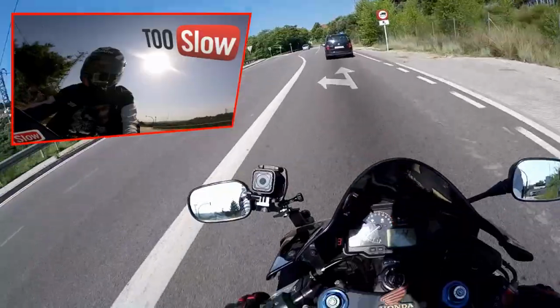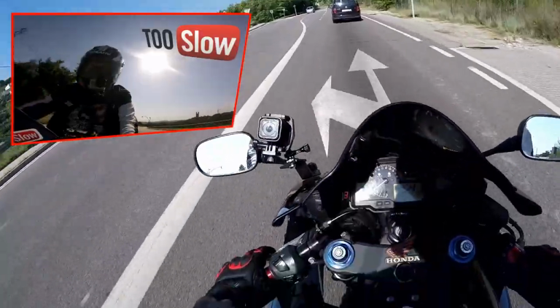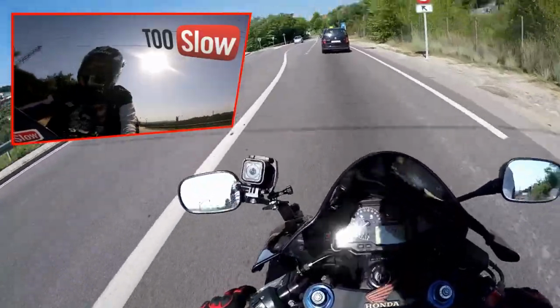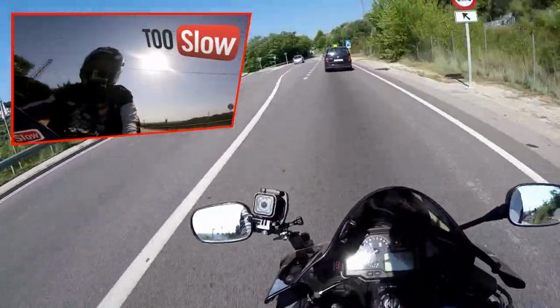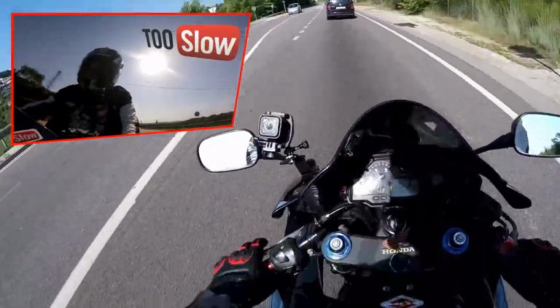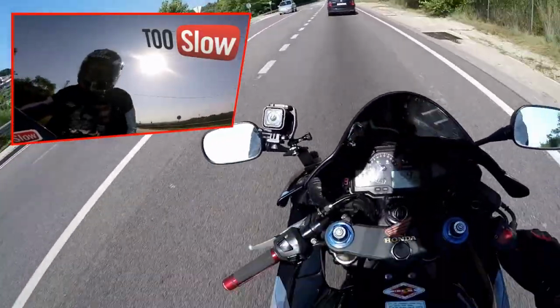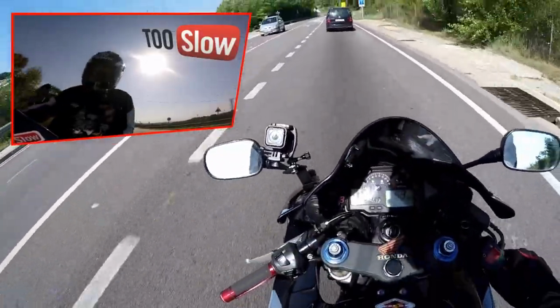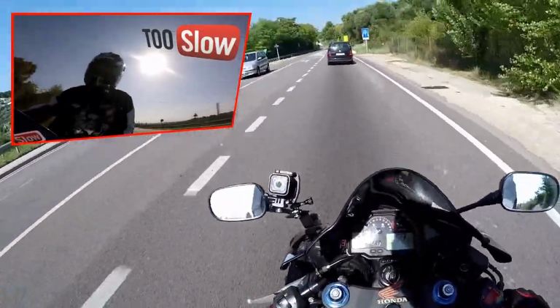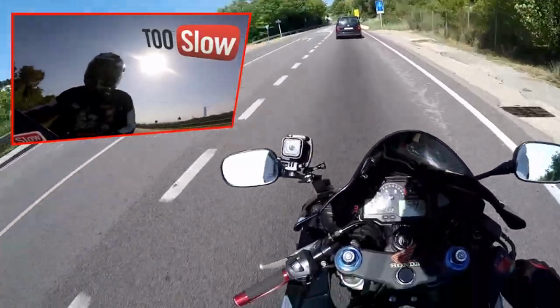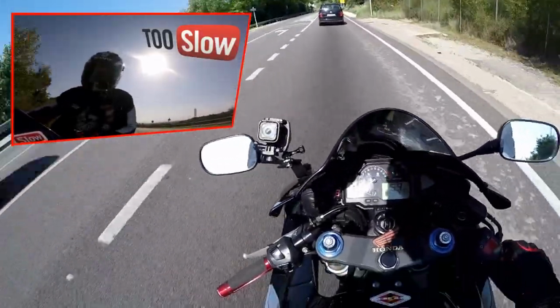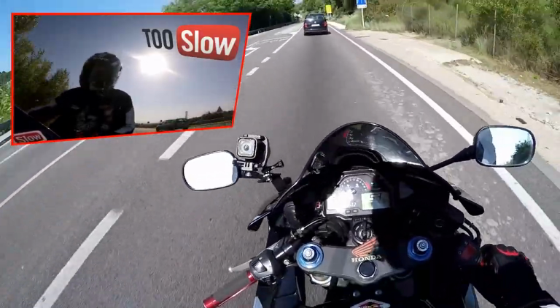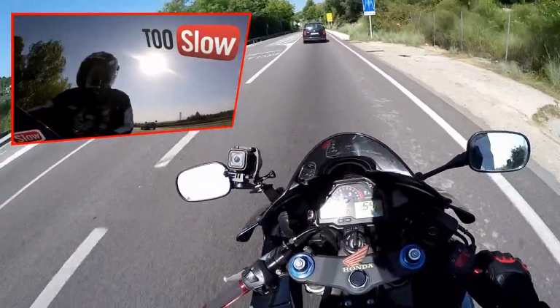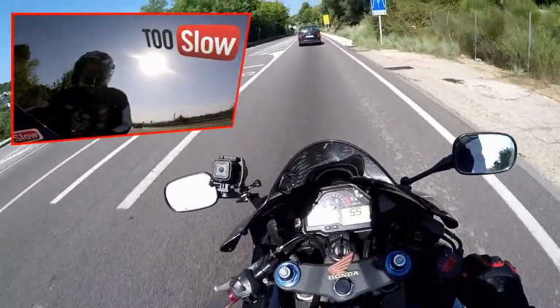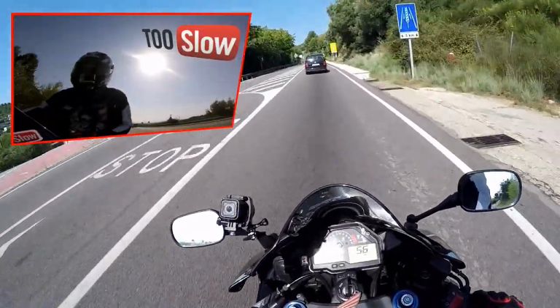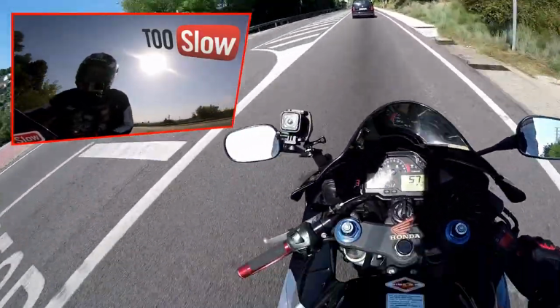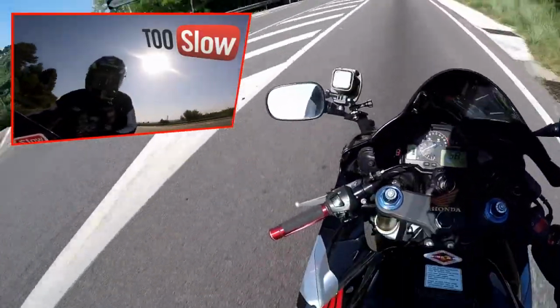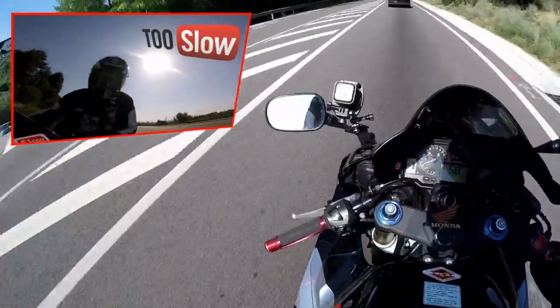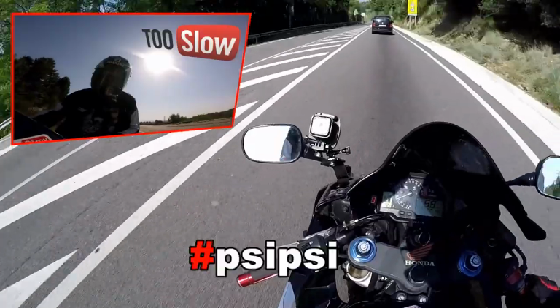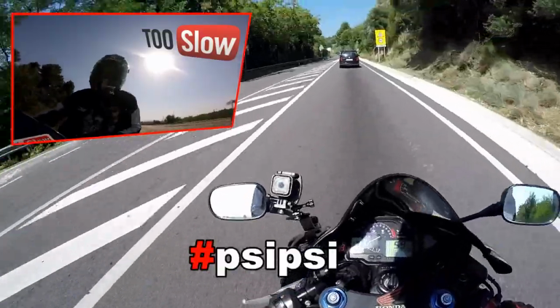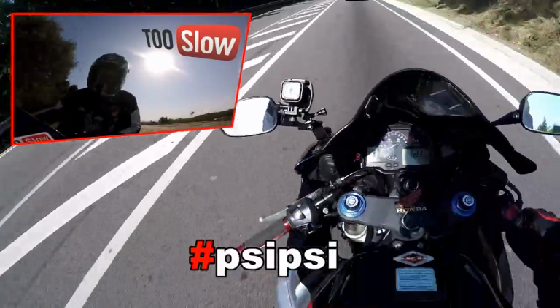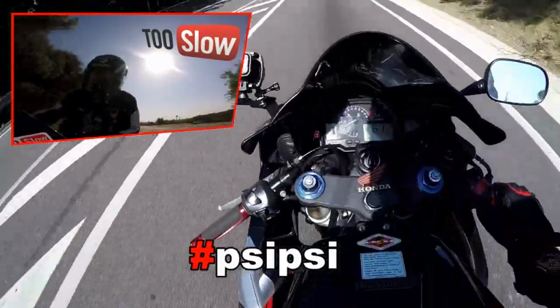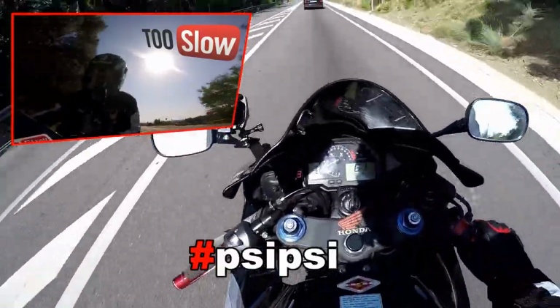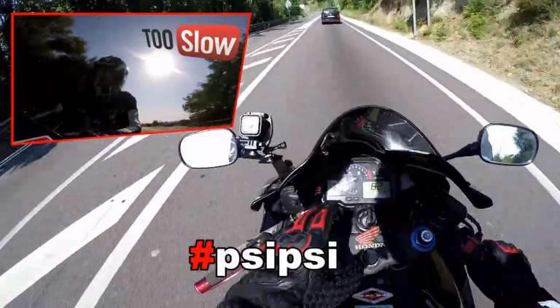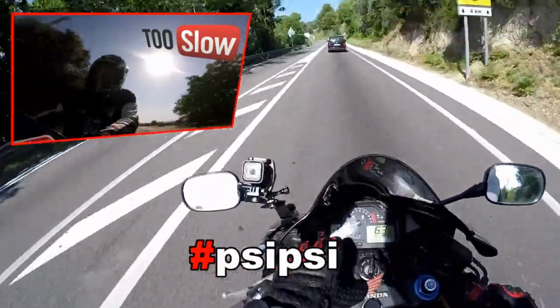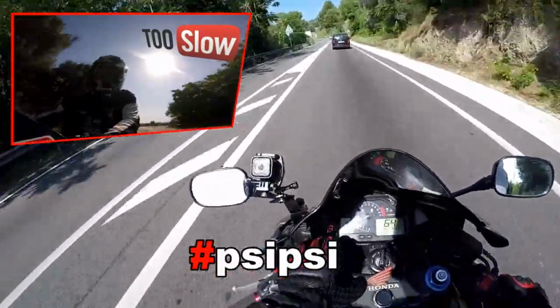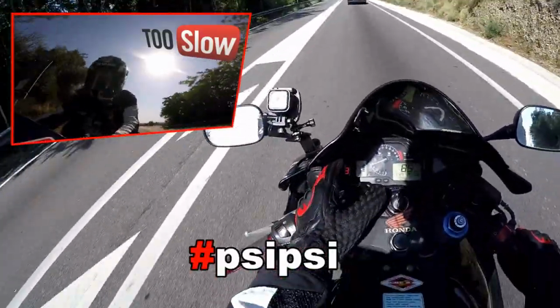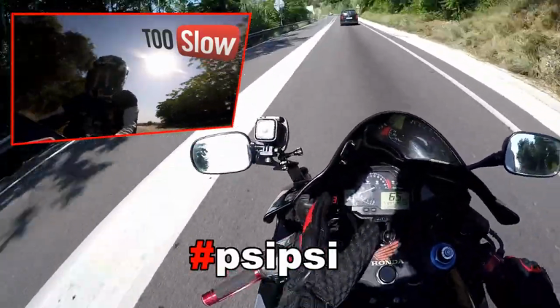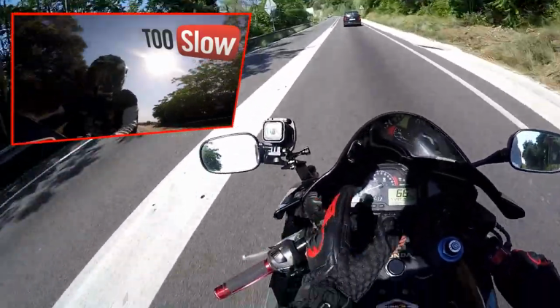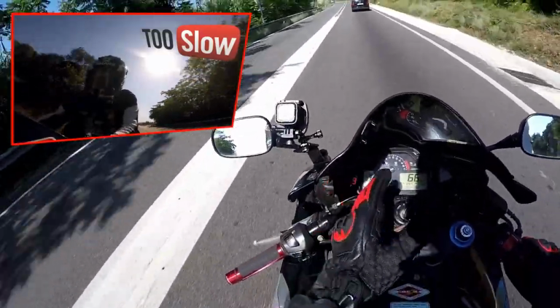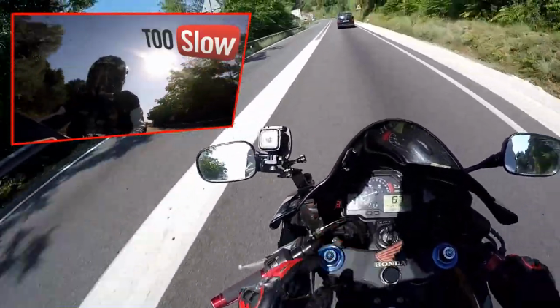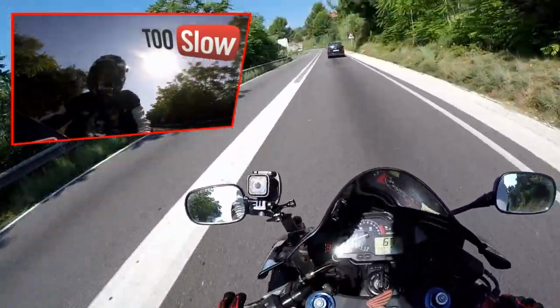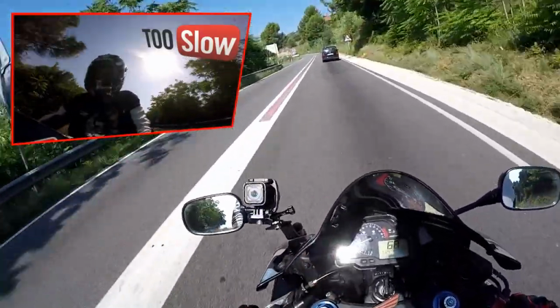Como podéis ver, con un día soleado se ve más o menos, ¿no? Está ahí, va con un adhesivo de doble cara enganchado.